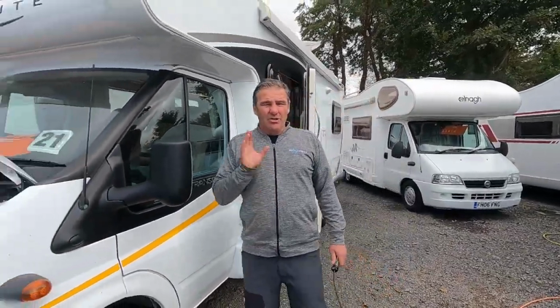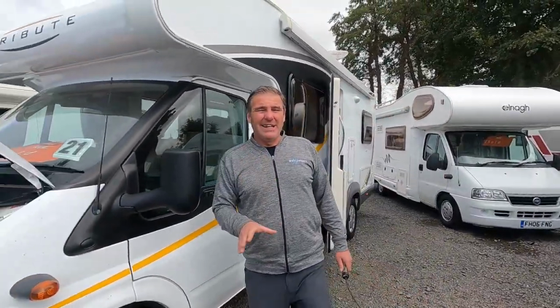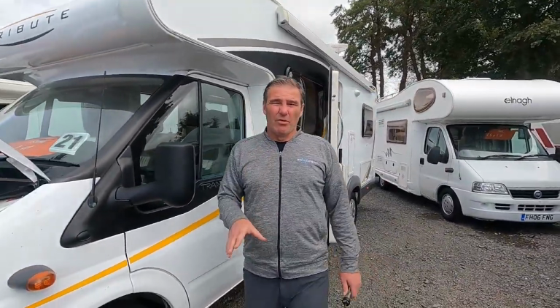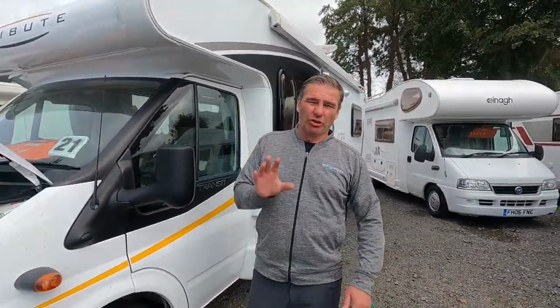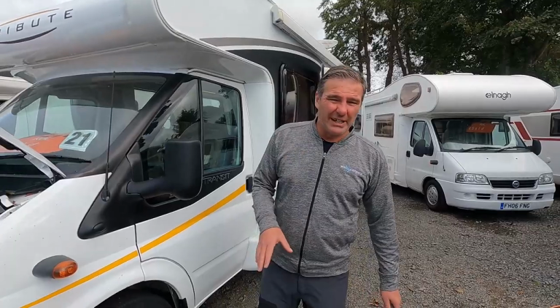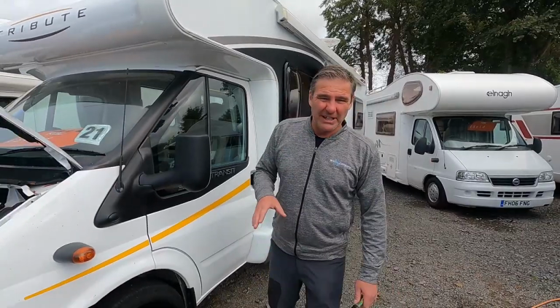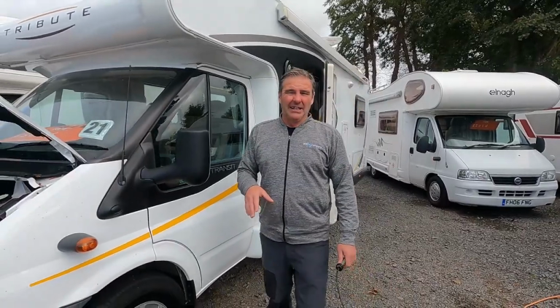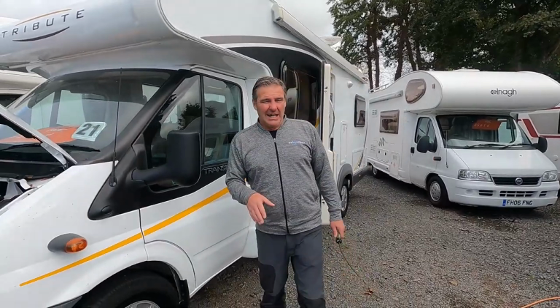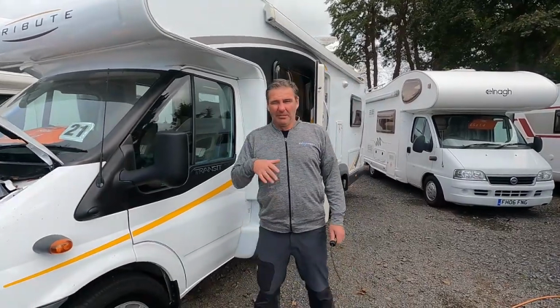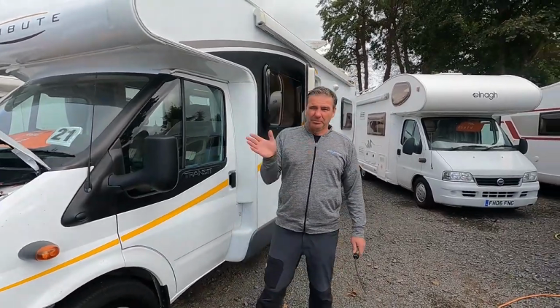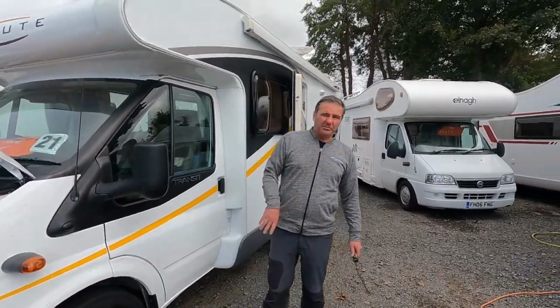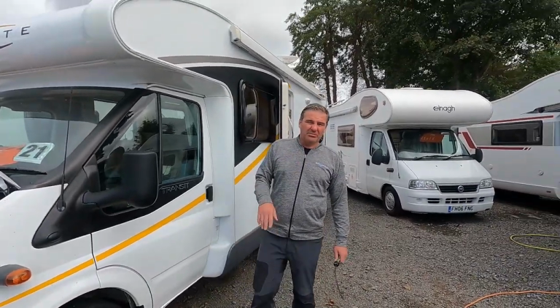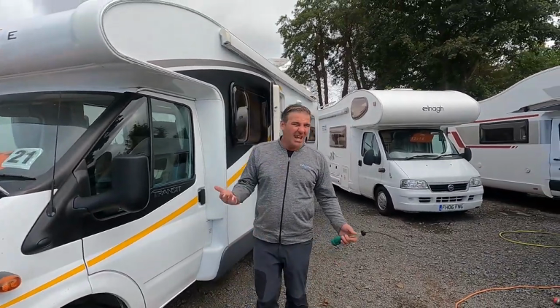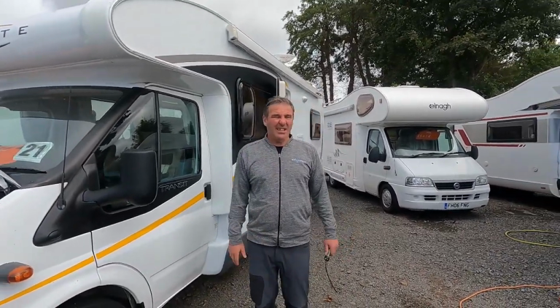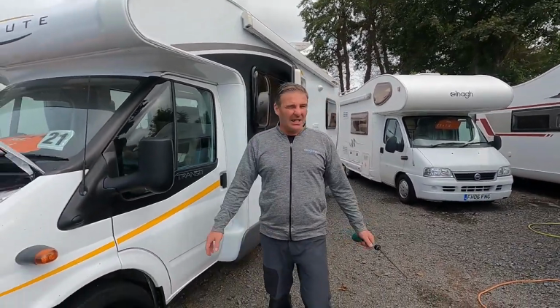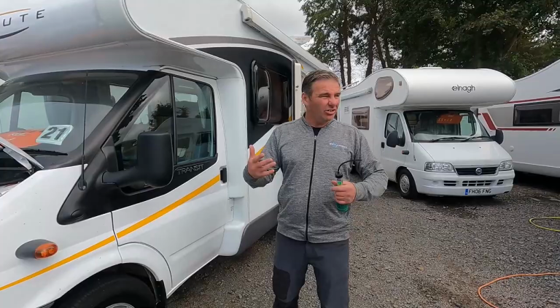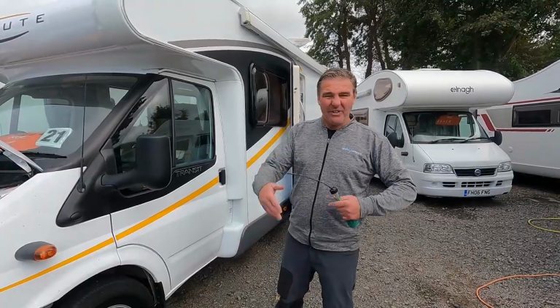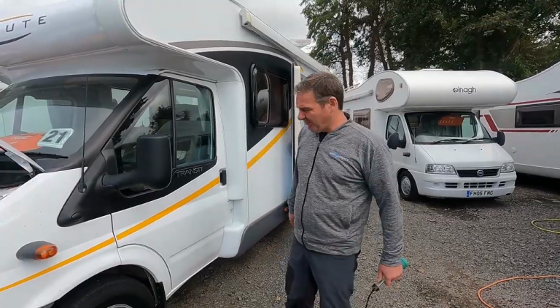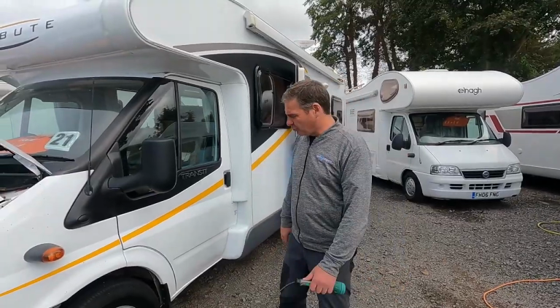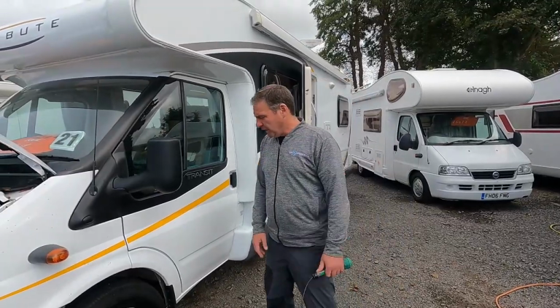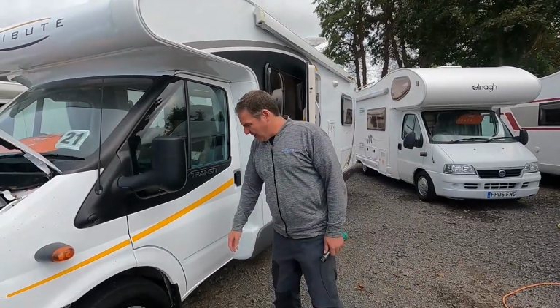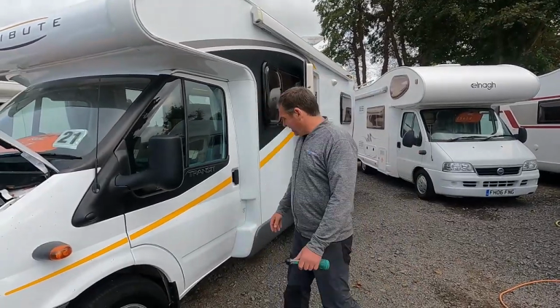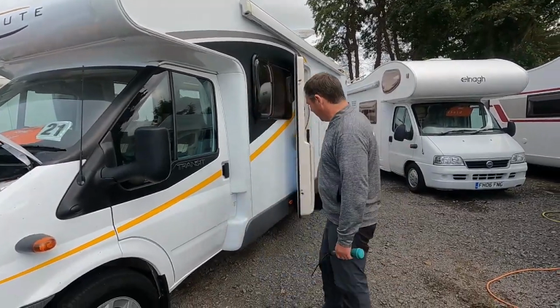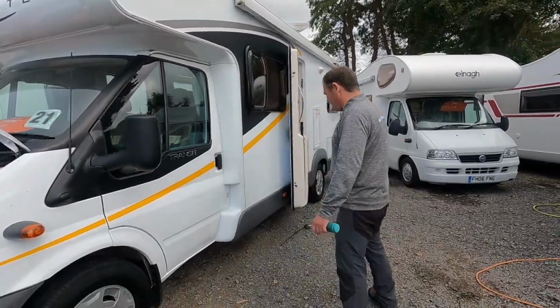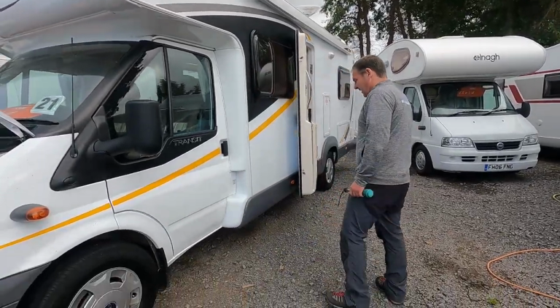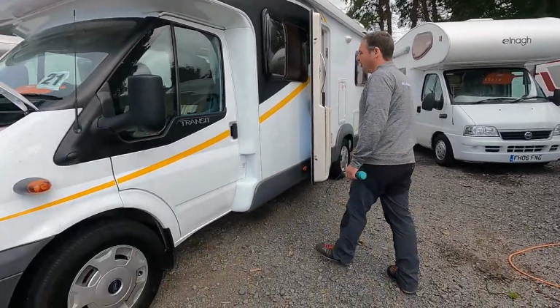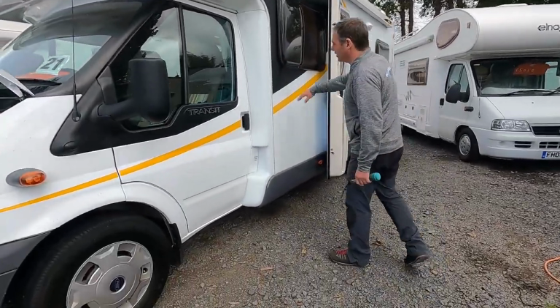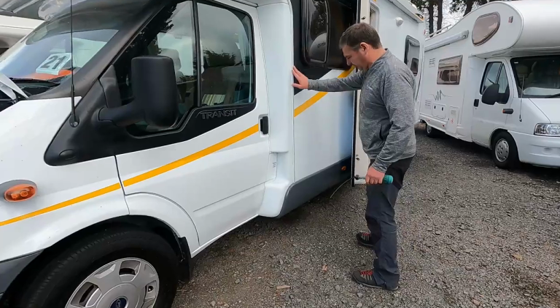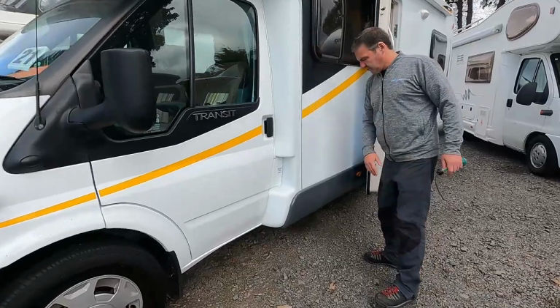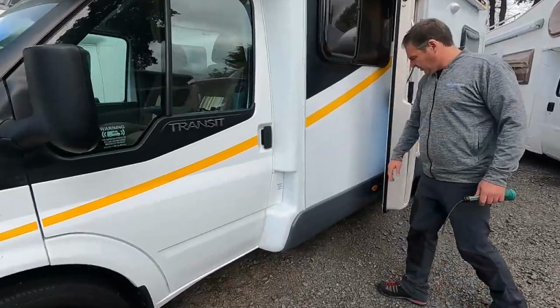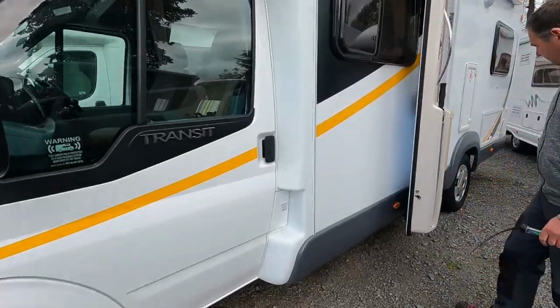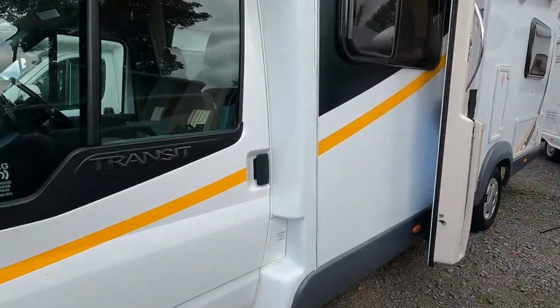If you're not using the van, try and give it a run once a week if you can — about a 20-mile round trip, just give it a good run to keep everything in order.